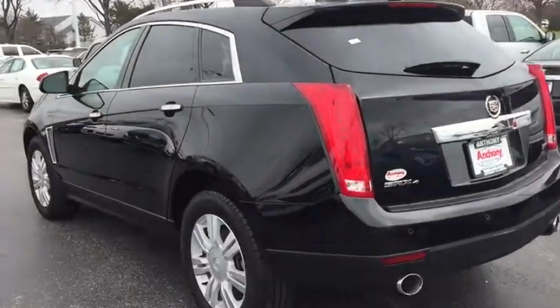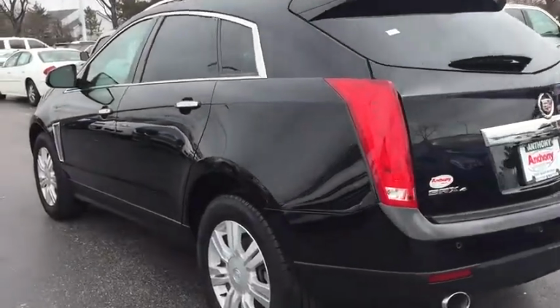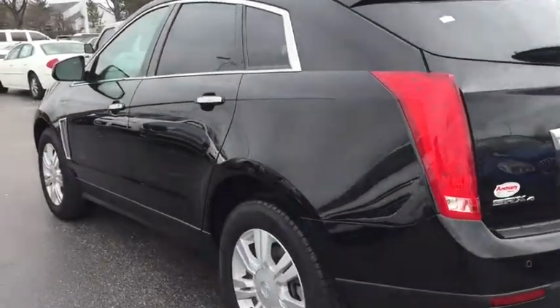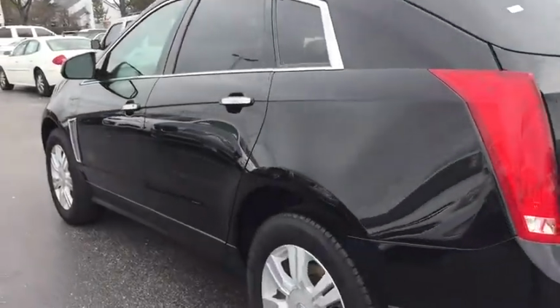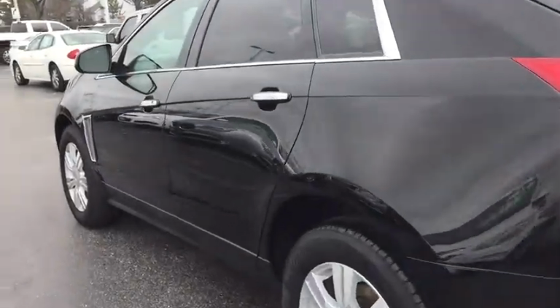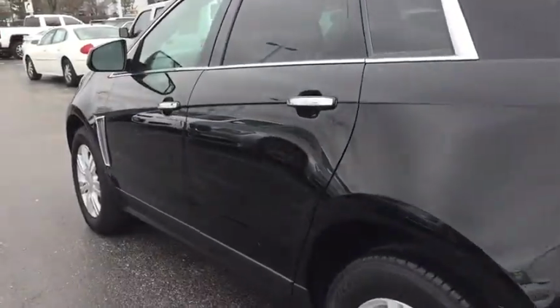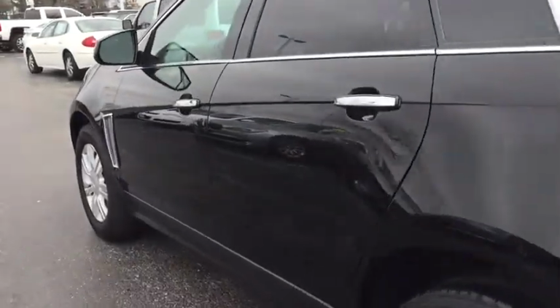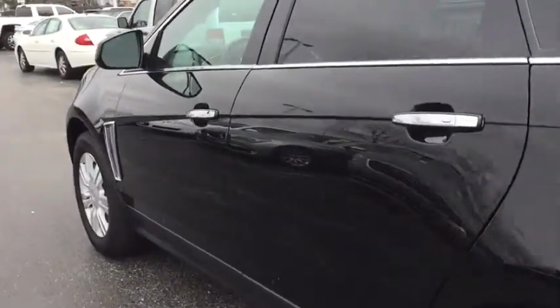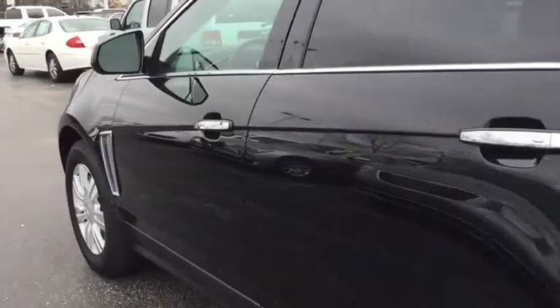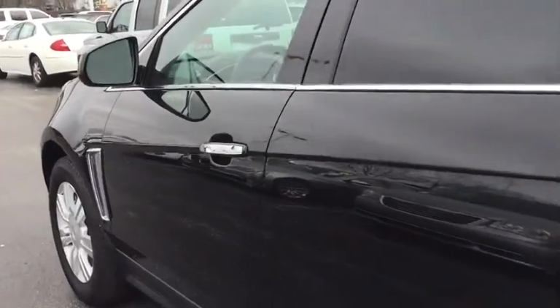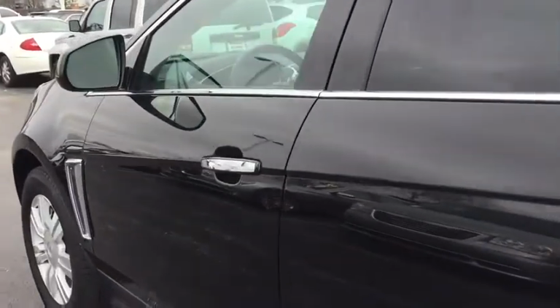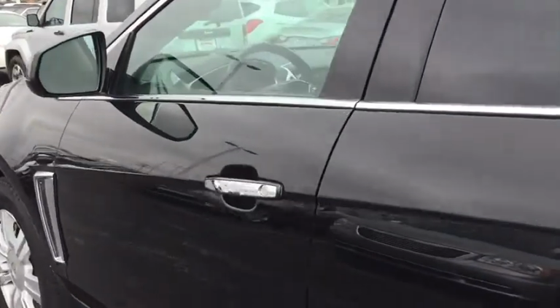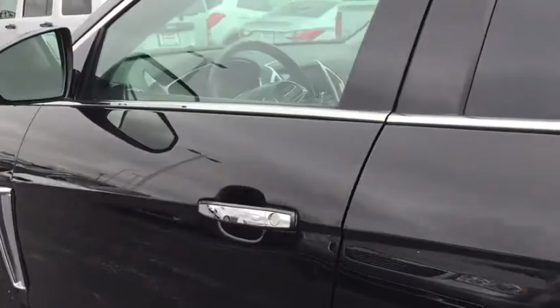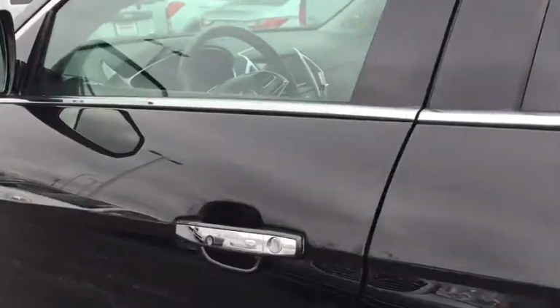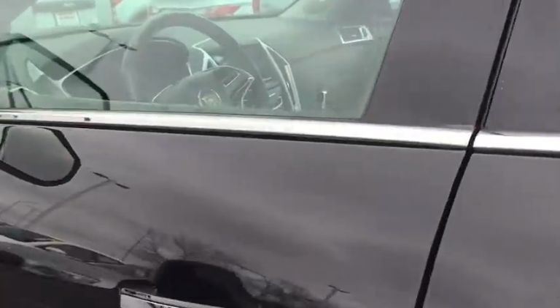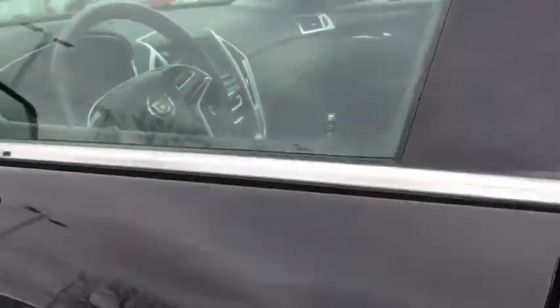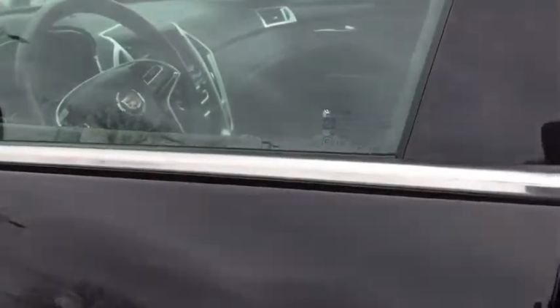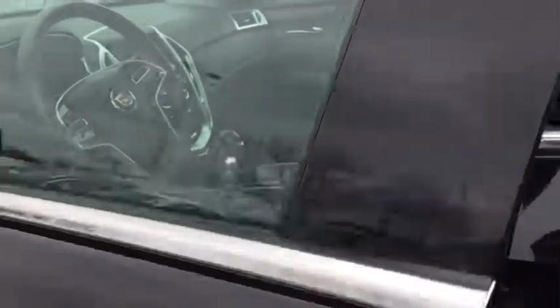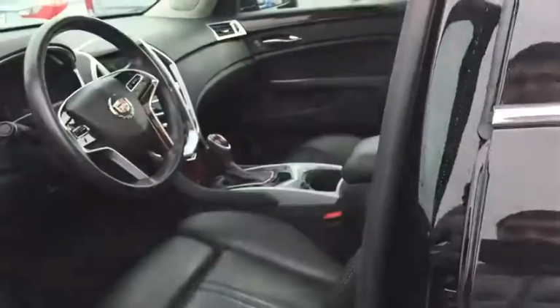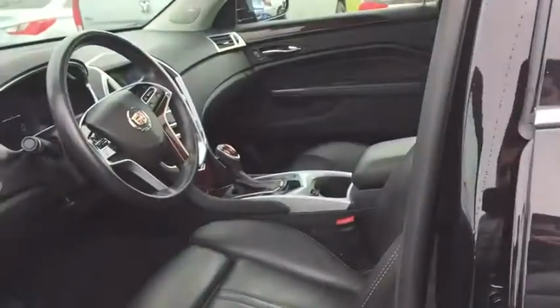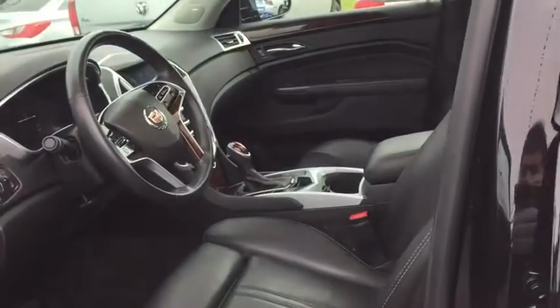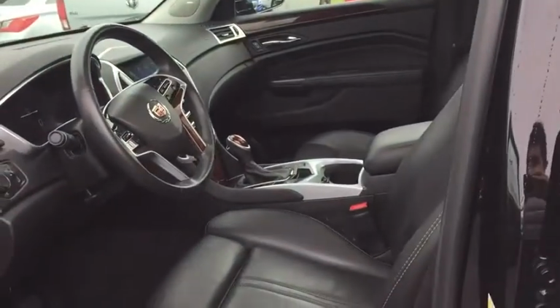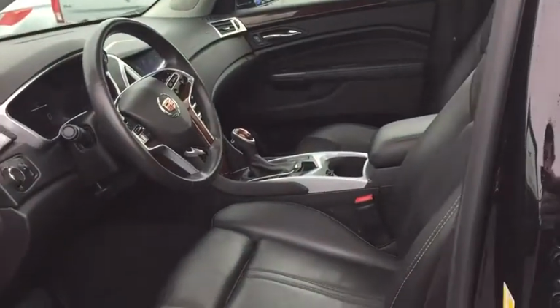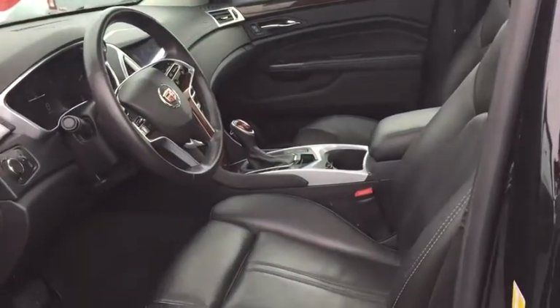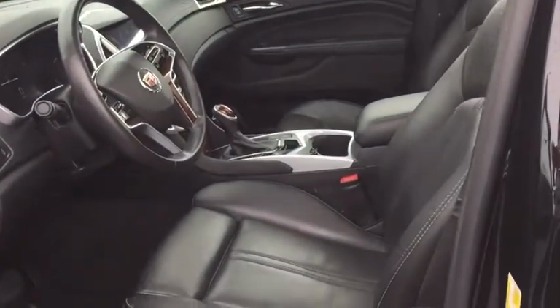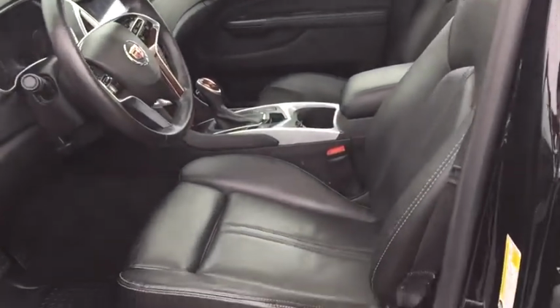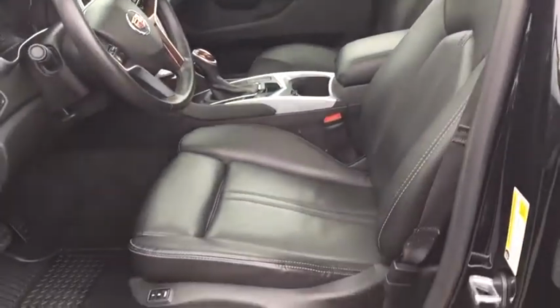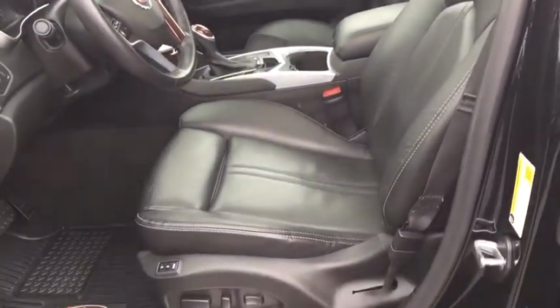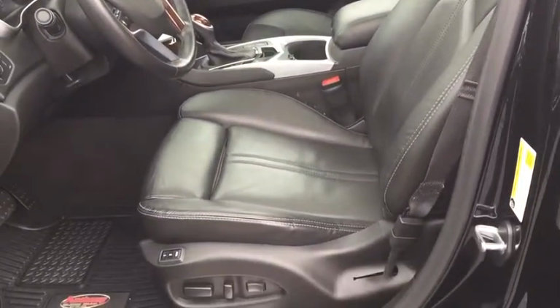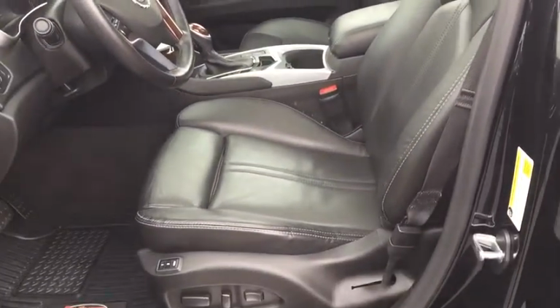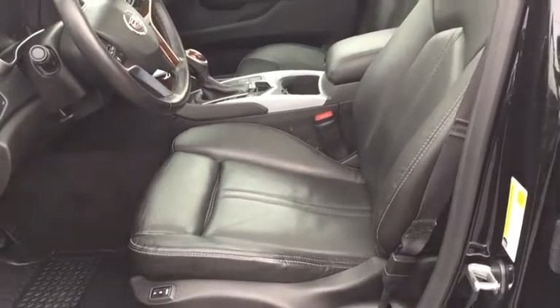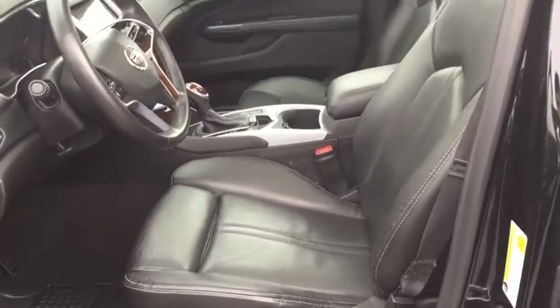Here are some of this vehicle's great options: all-wheel drive, stability control, Bose sound system, keyless entry, Bluetooth, cruise control, floor mats.